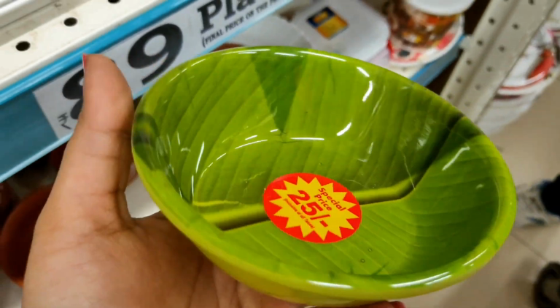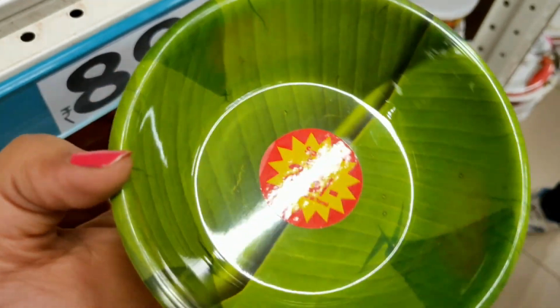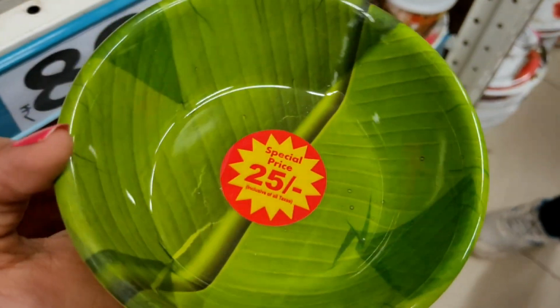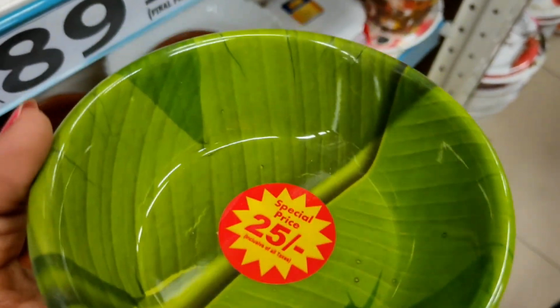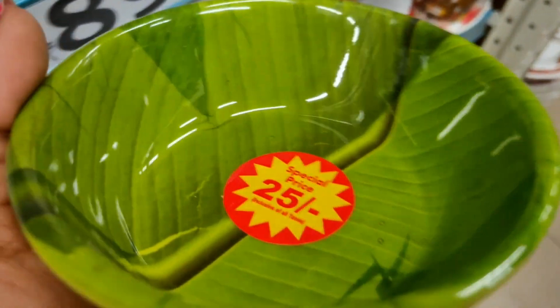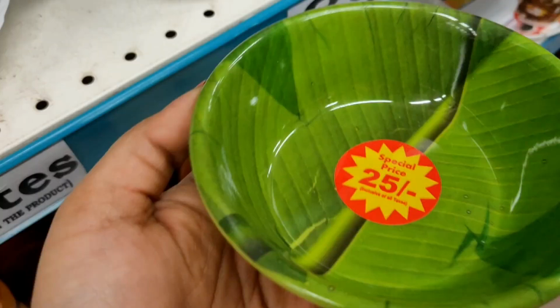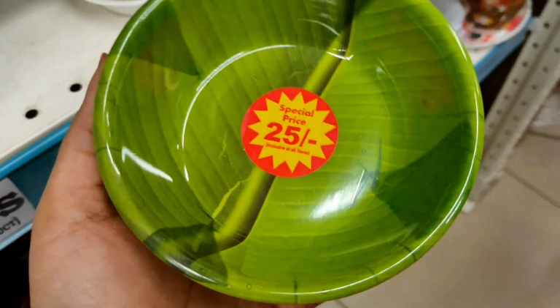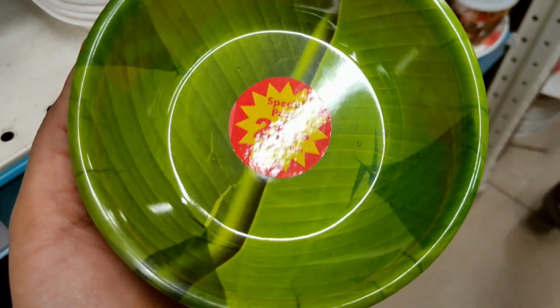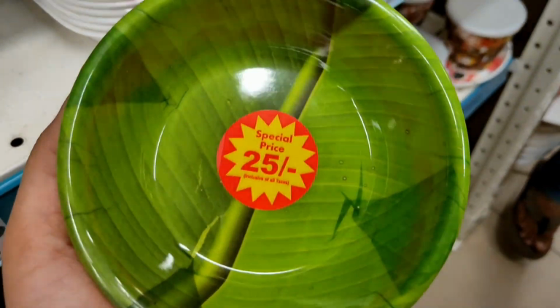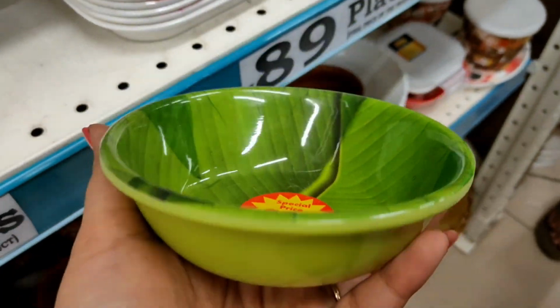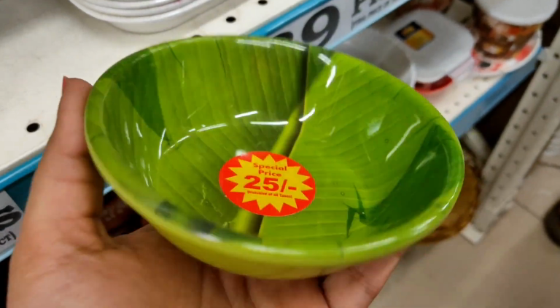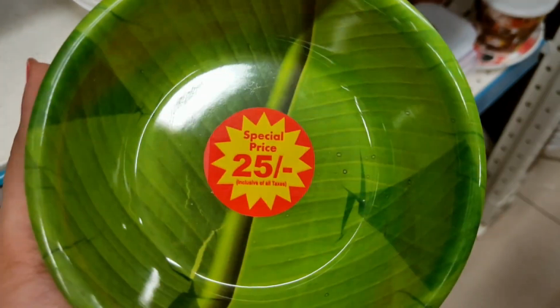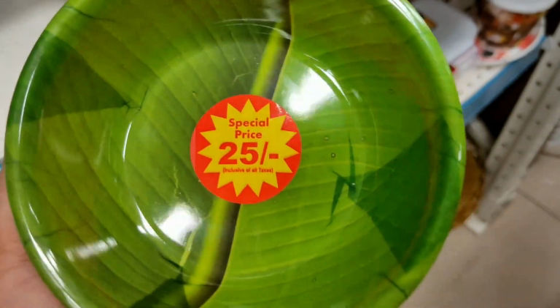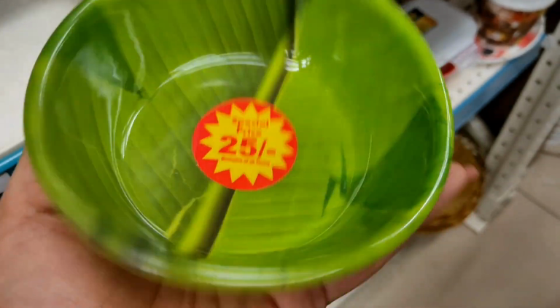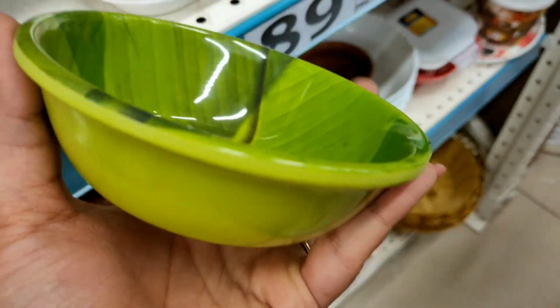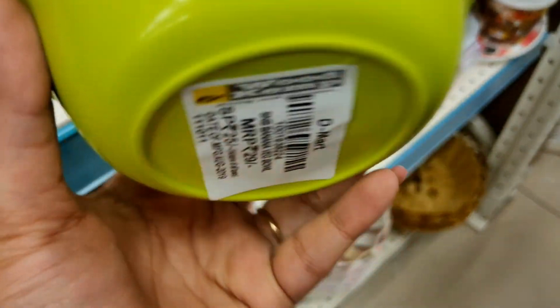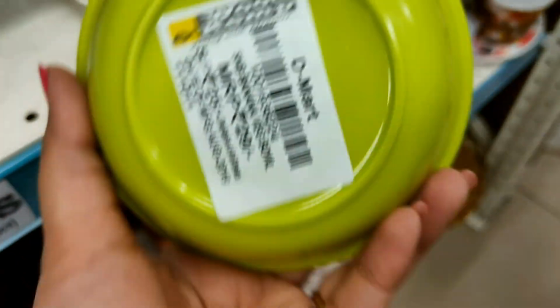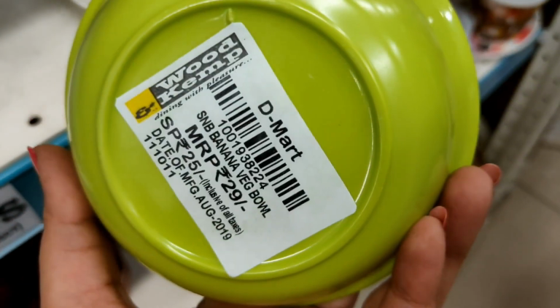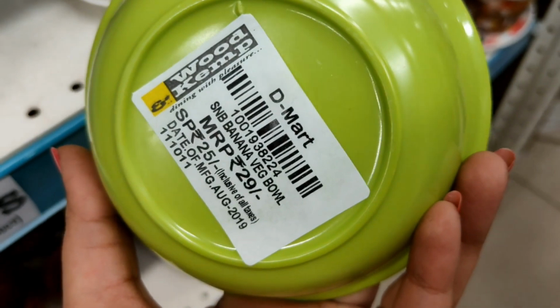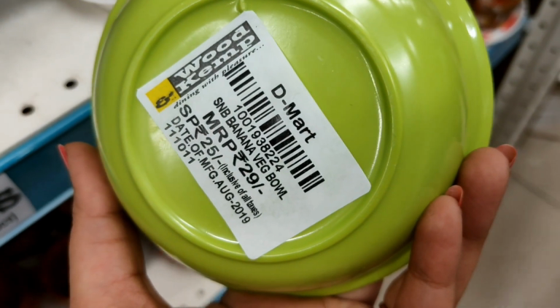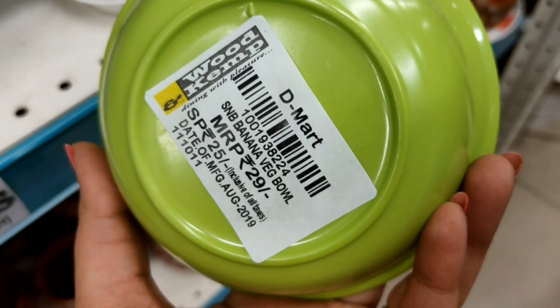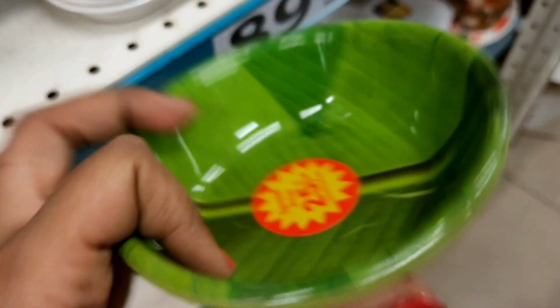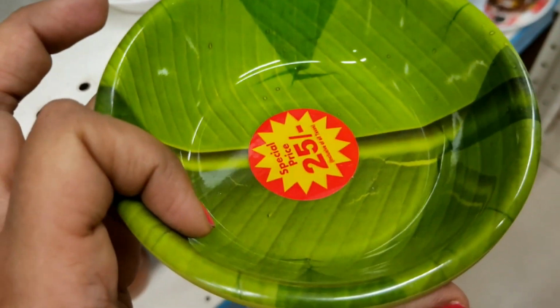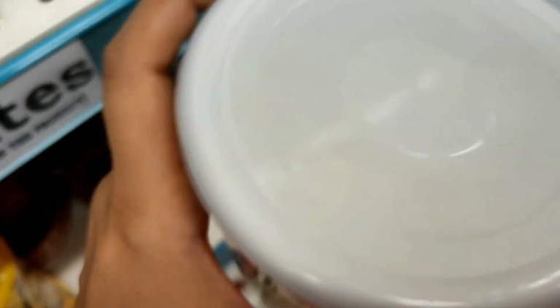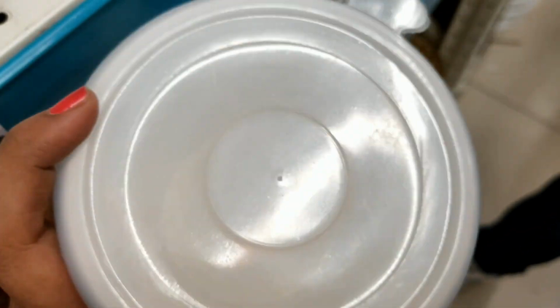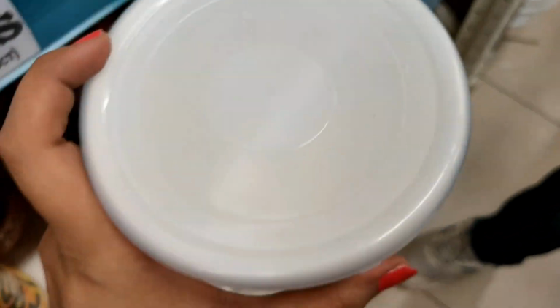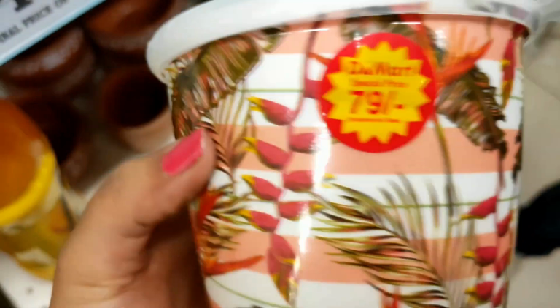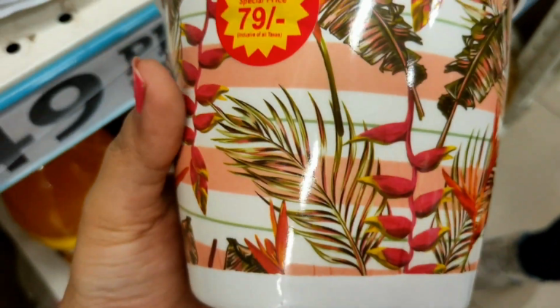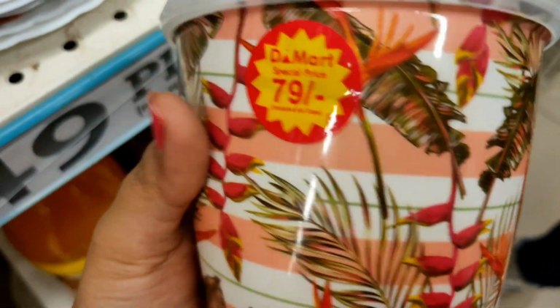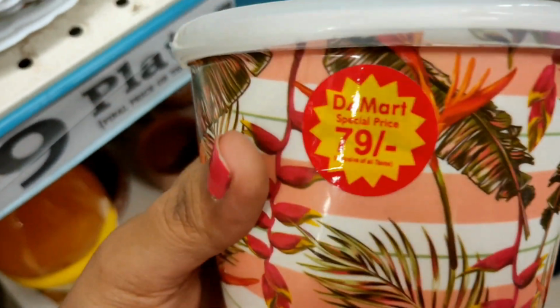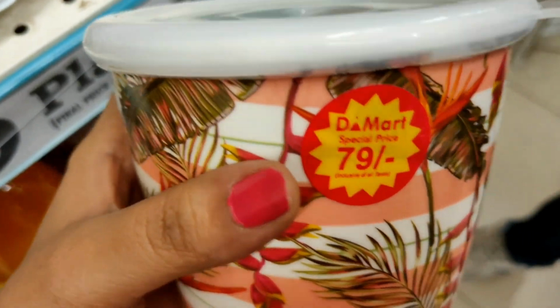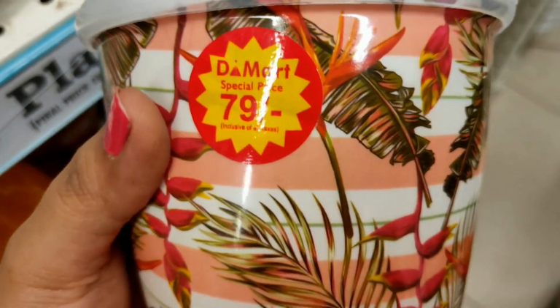Next is a green color leaf design bowl priced at Rs. 25. In my last video I showed a leaf style plate, tray, and leaf design items which were Rs. 99.